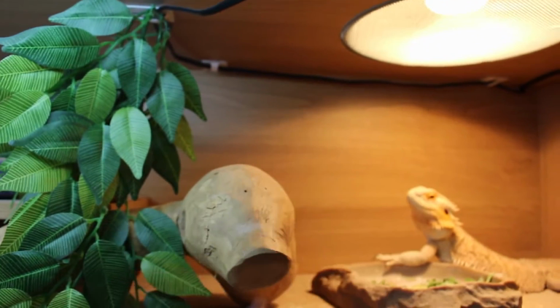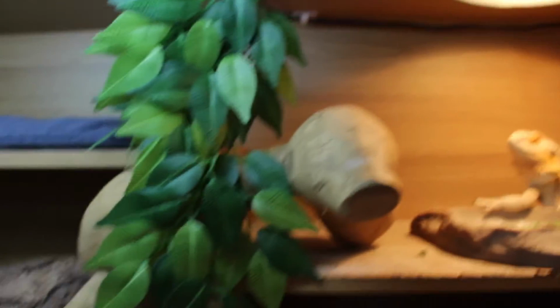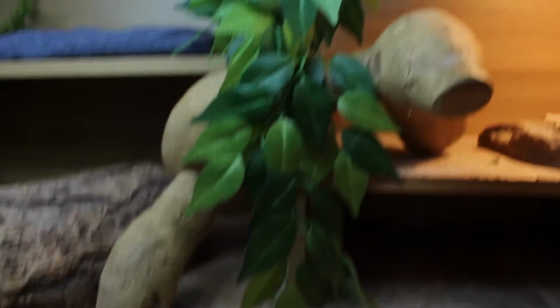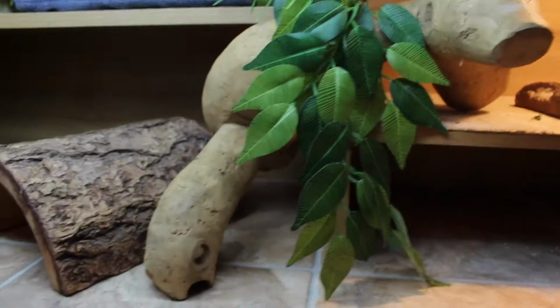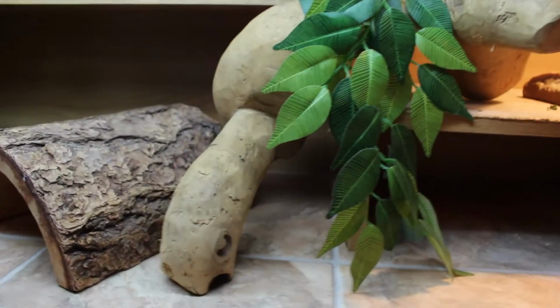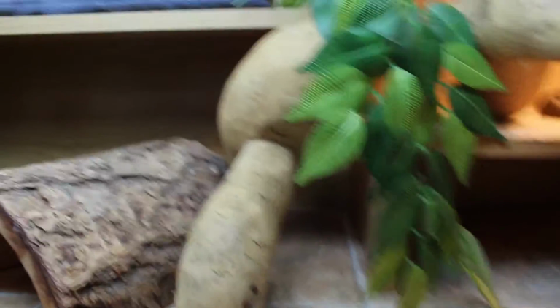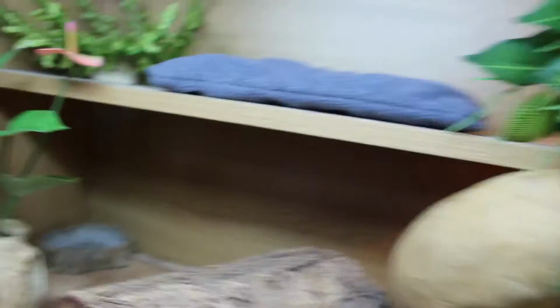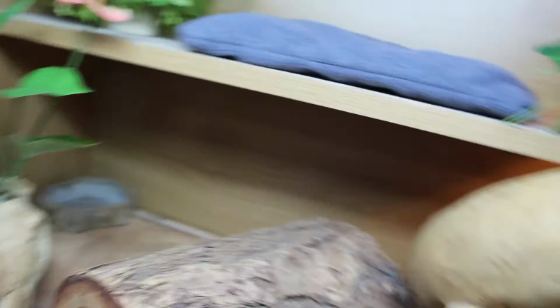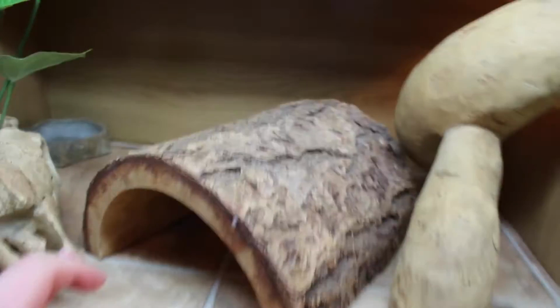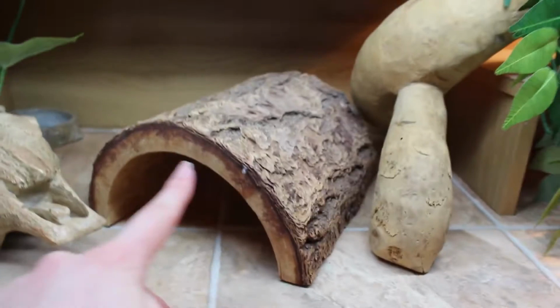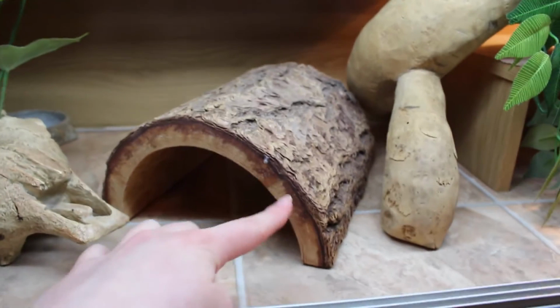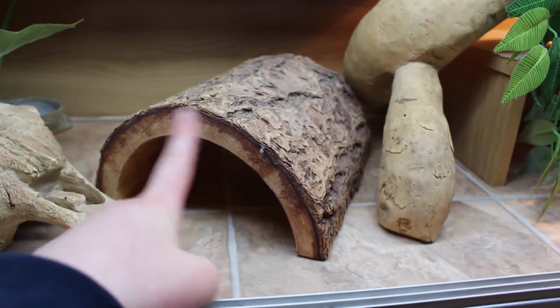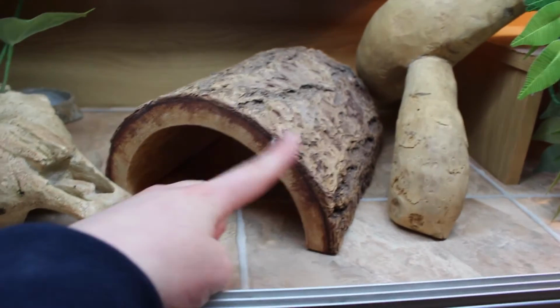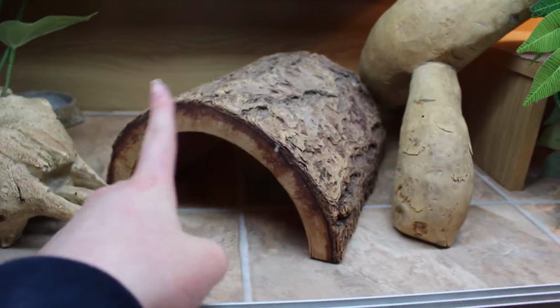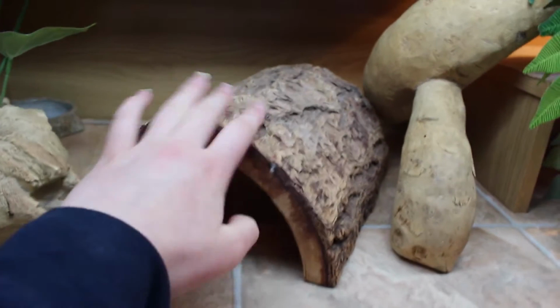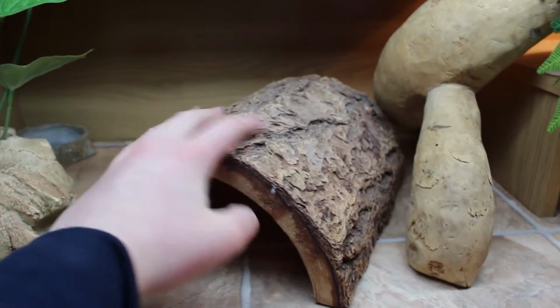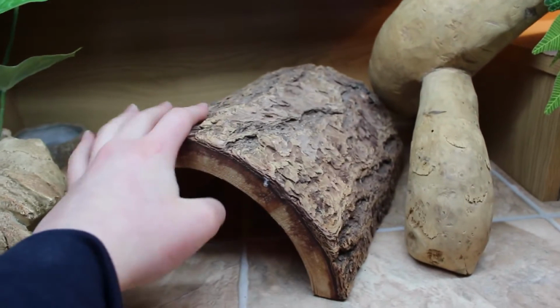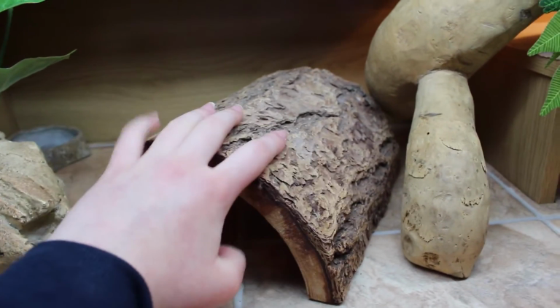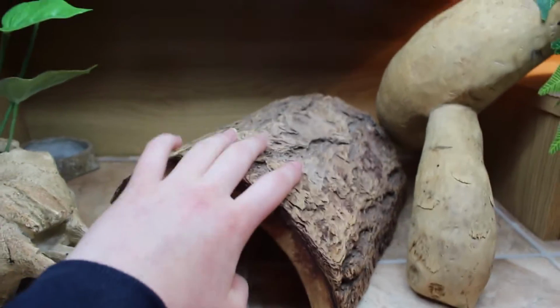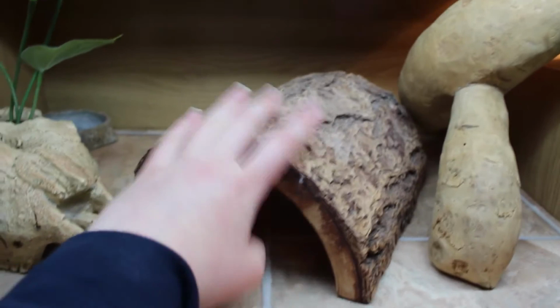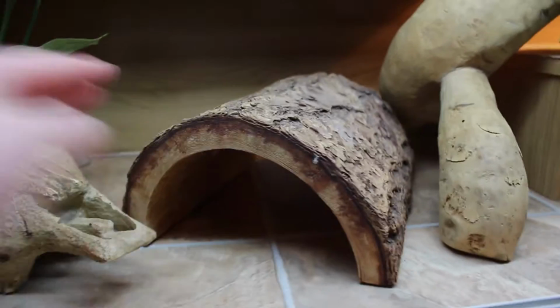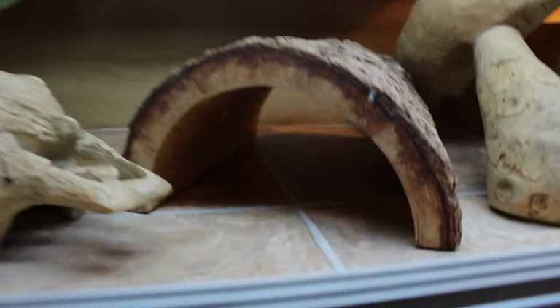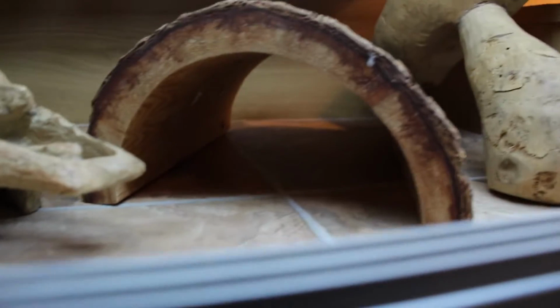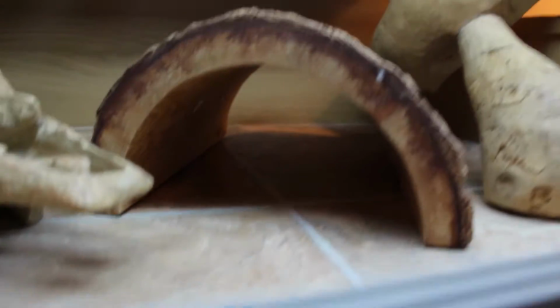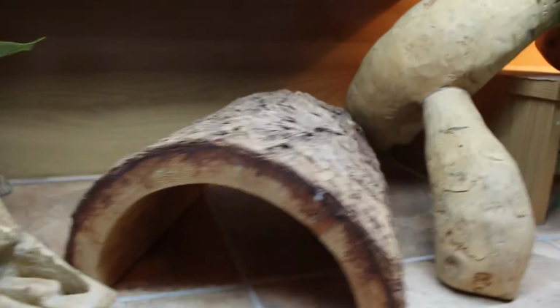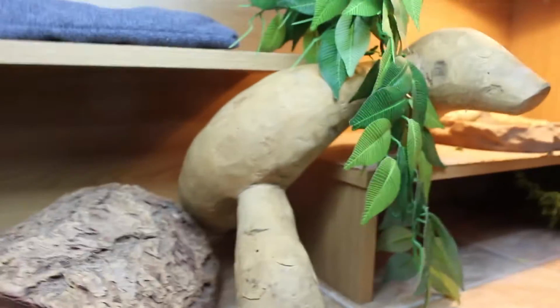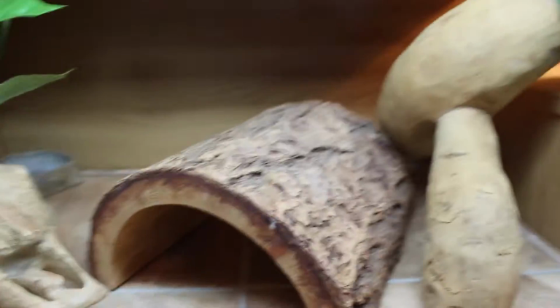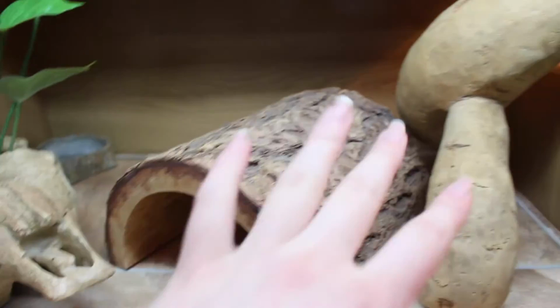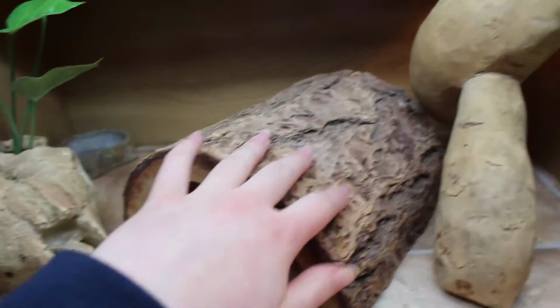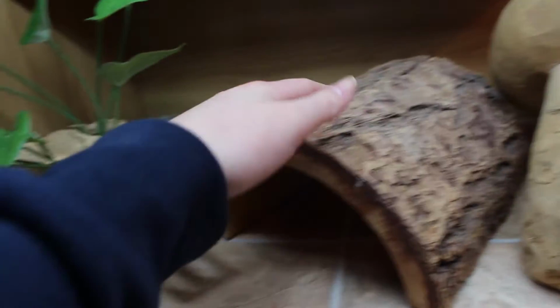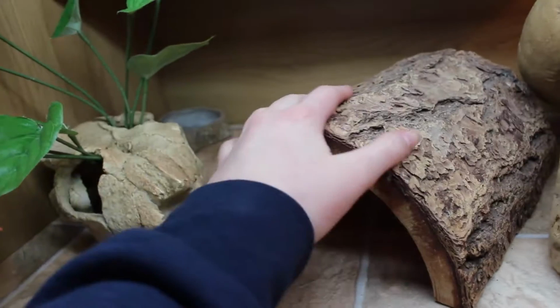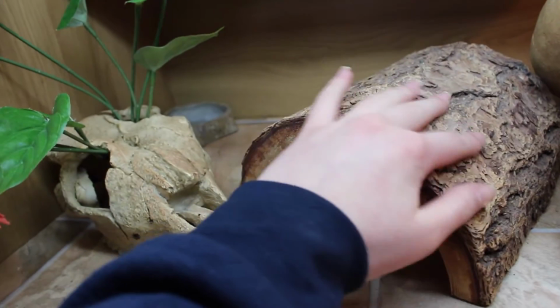Humphrey likes to sit on the branch since it's closer to her light. We also have her log here — she still likes to sit on it so she can go through and climb onto her shelf.